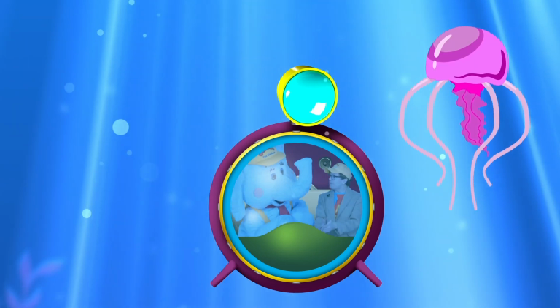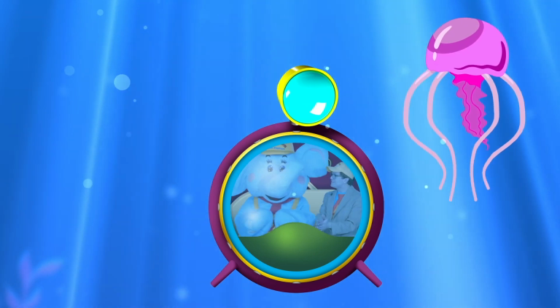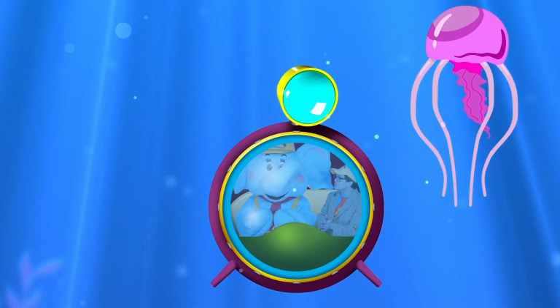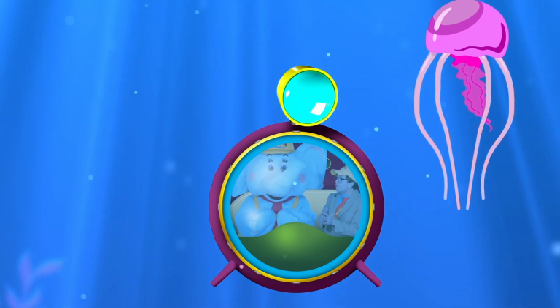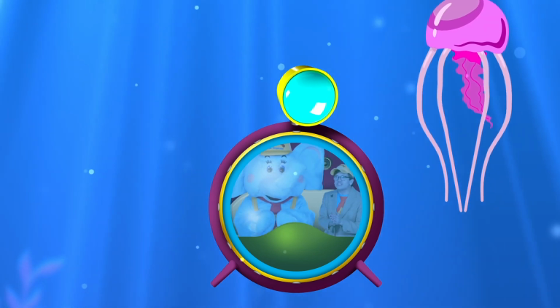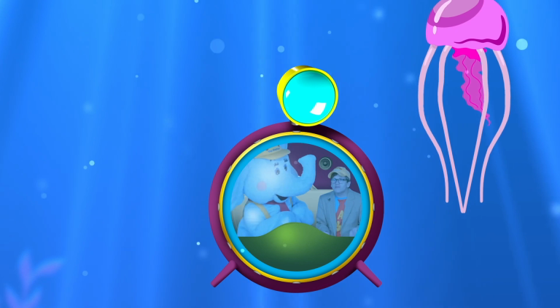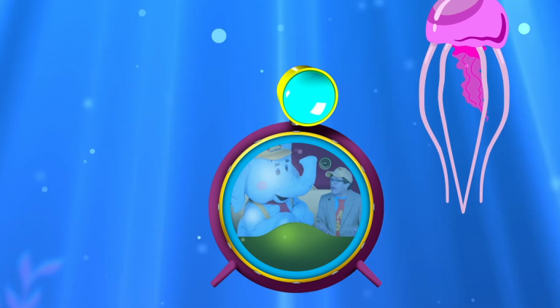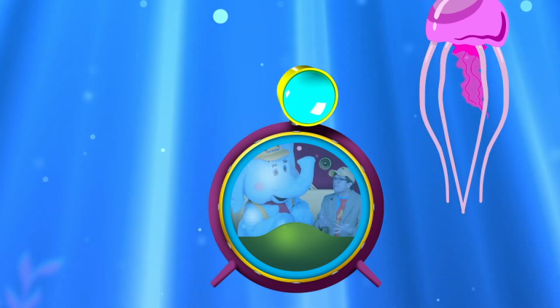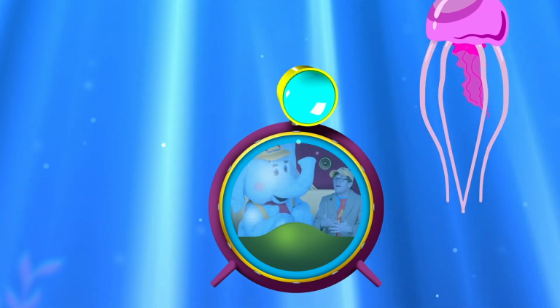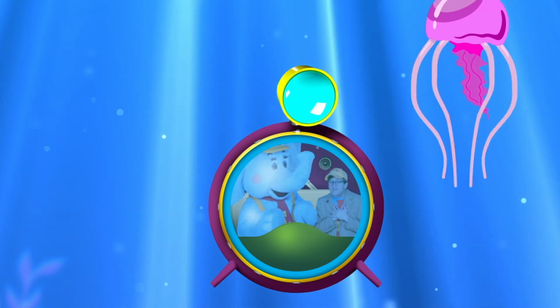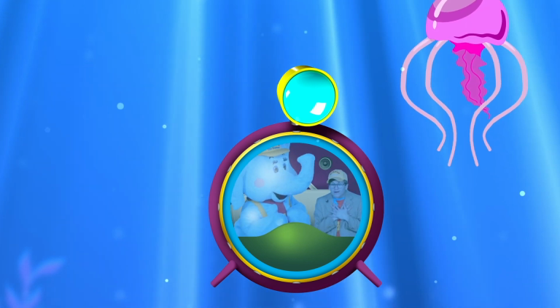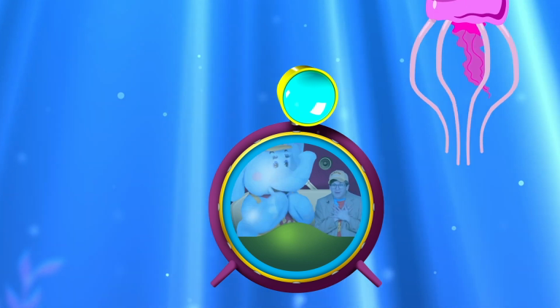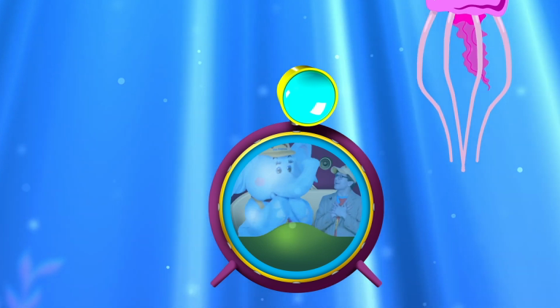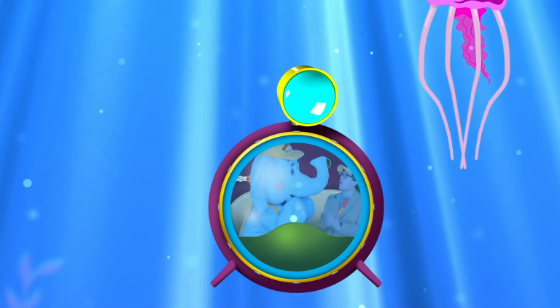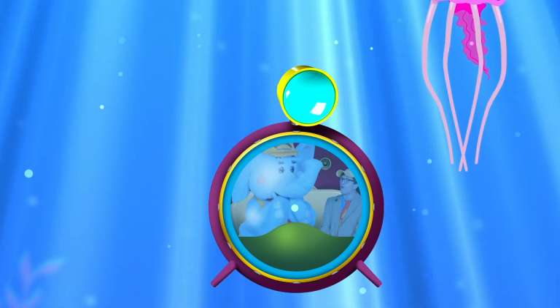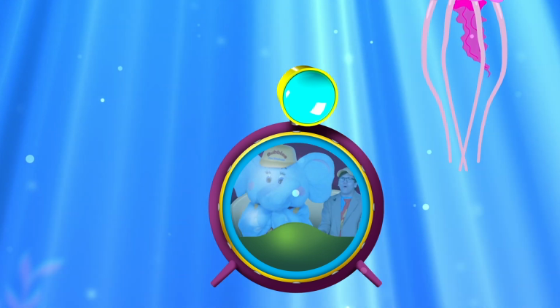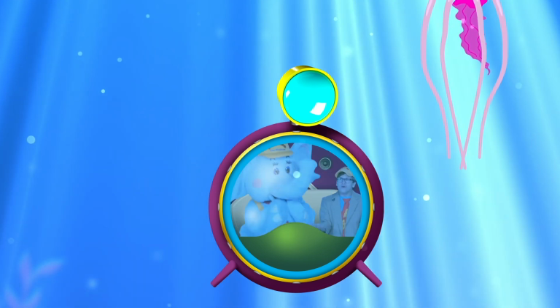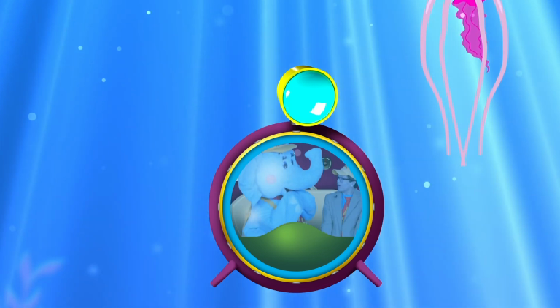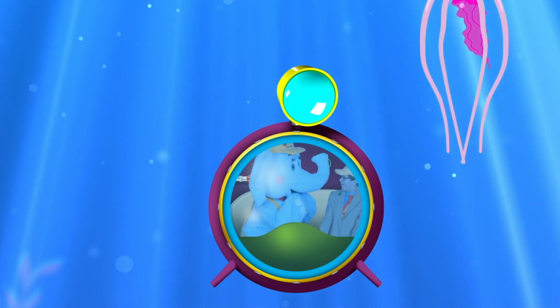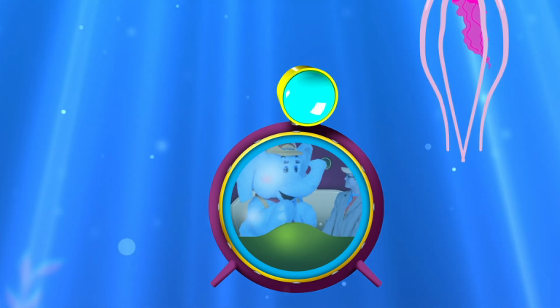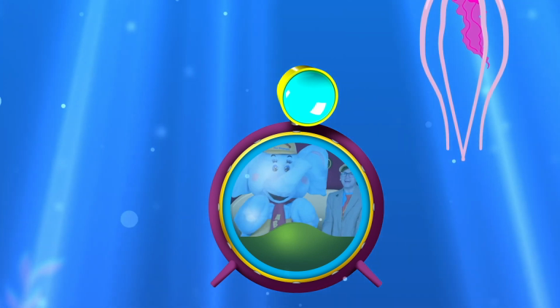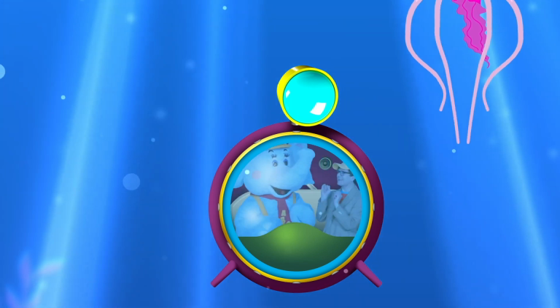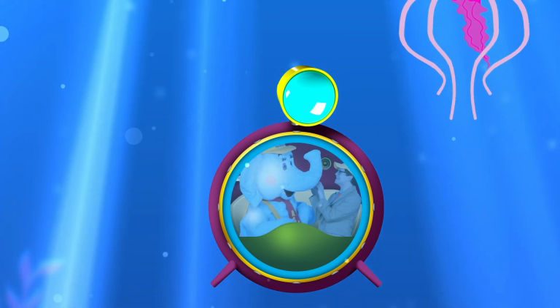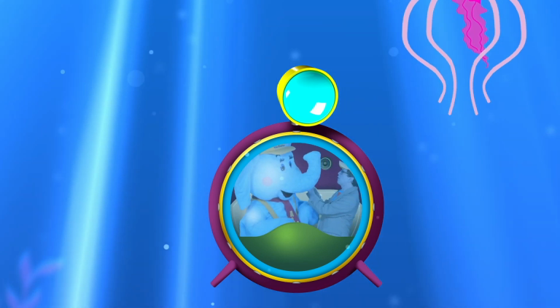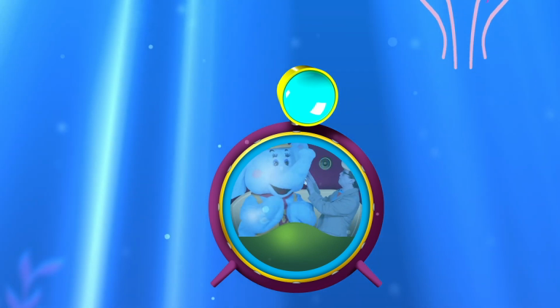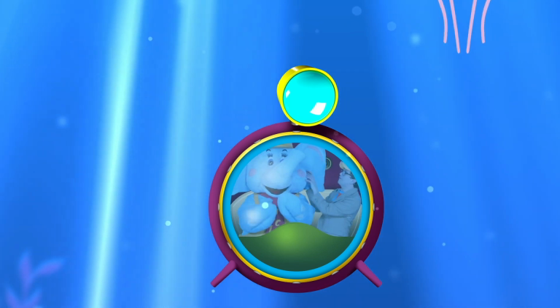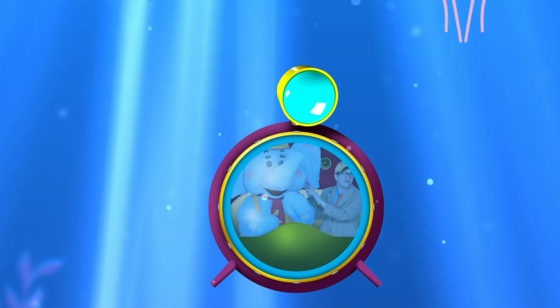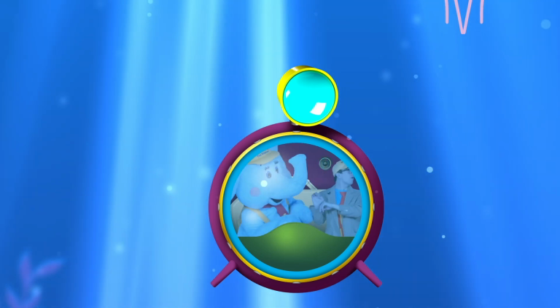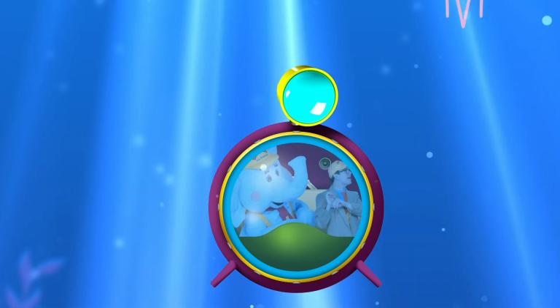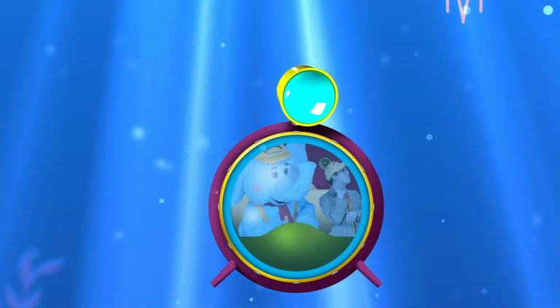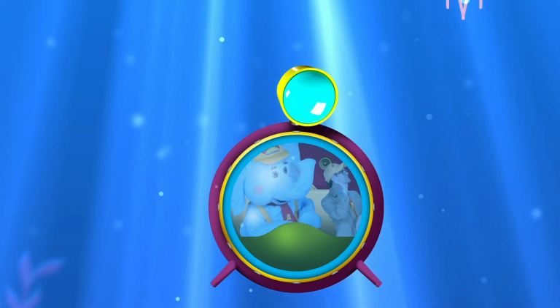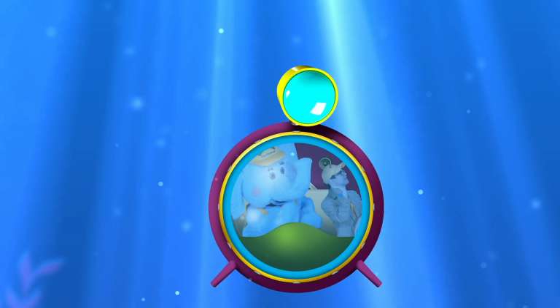Bubbles, did you know that the jellyfish is my favorite animal in the whole wide world? That's right! I like its tentacles! Okay, bye-bye jellyfish! Oh, that was so great!